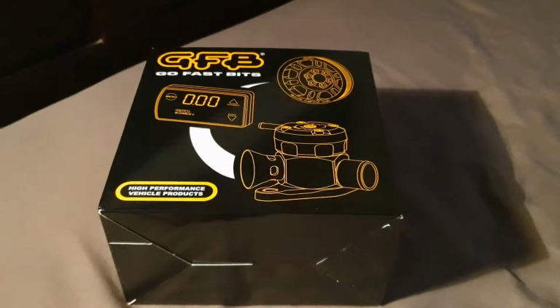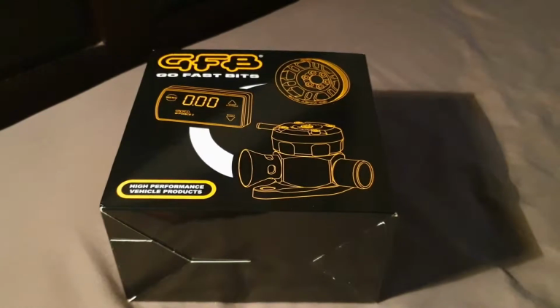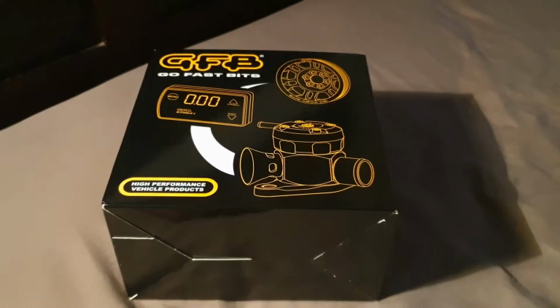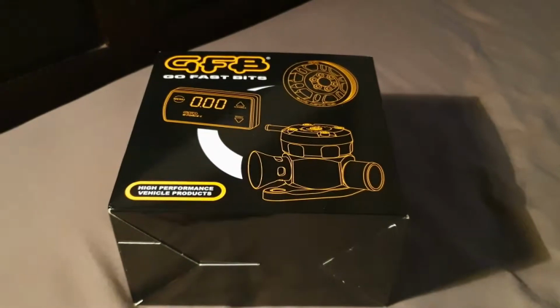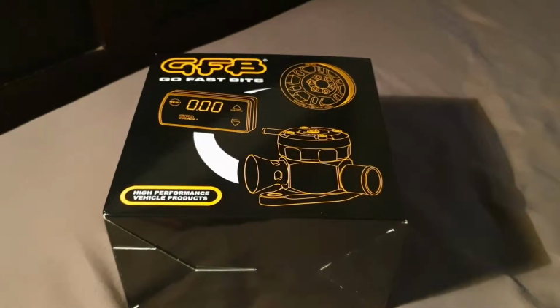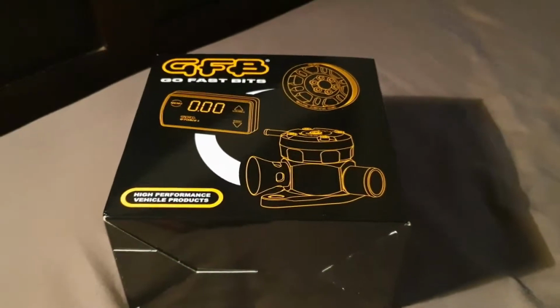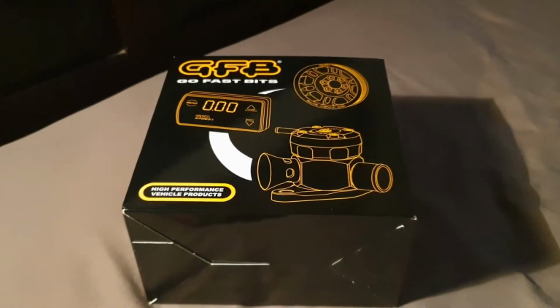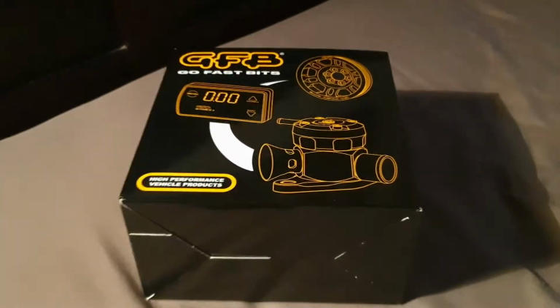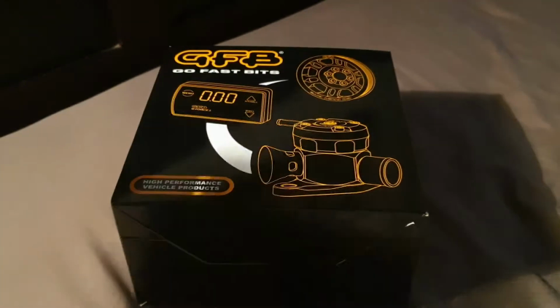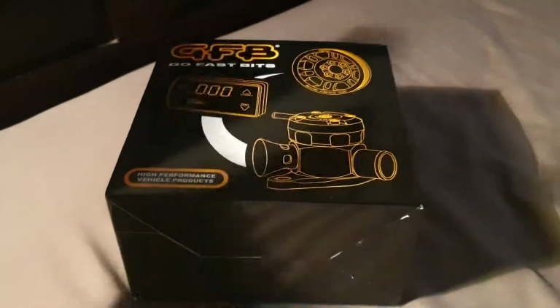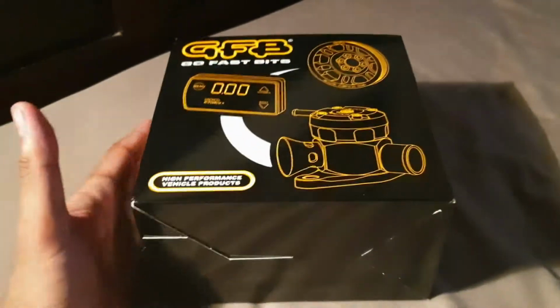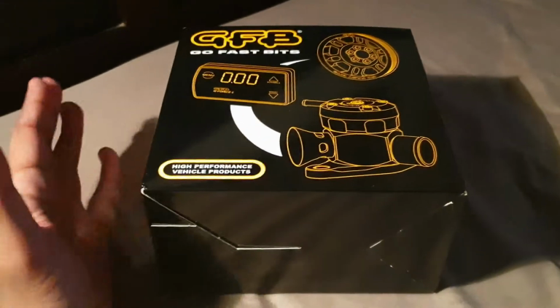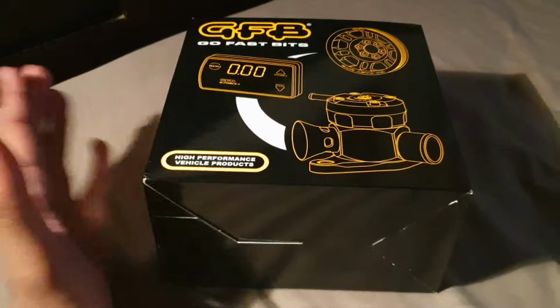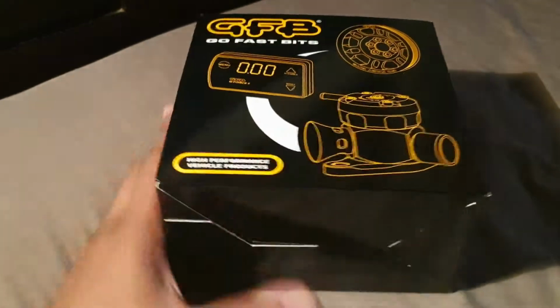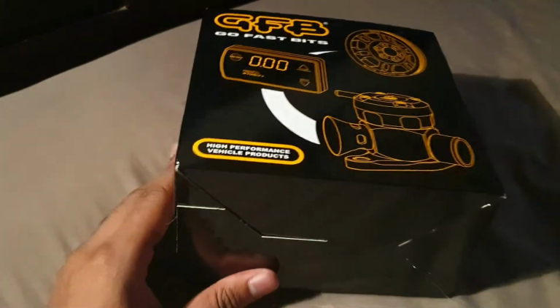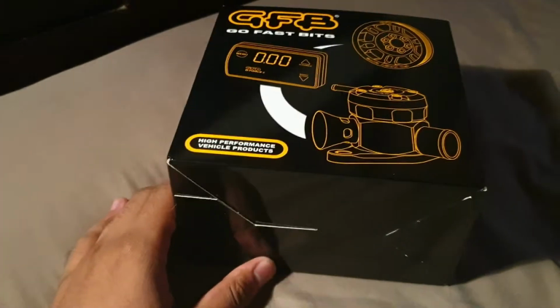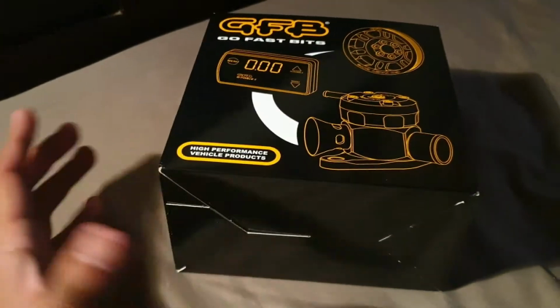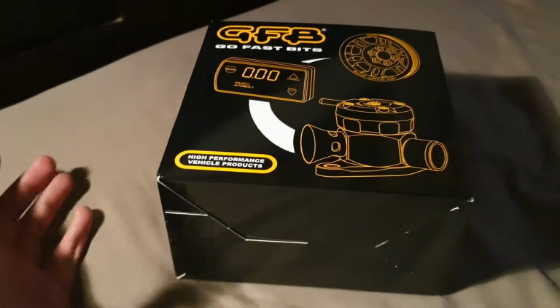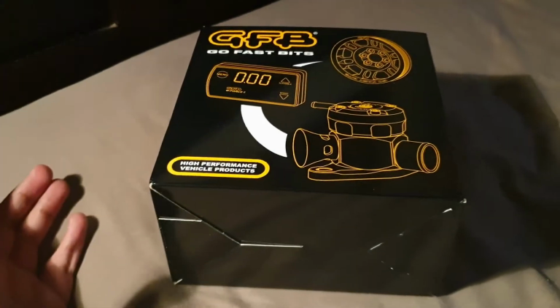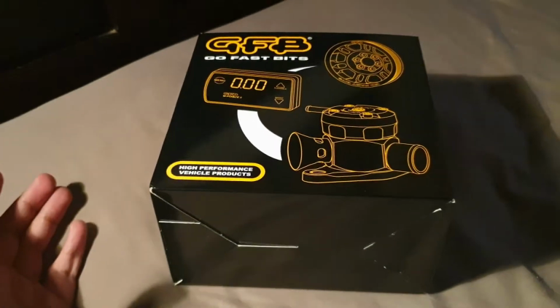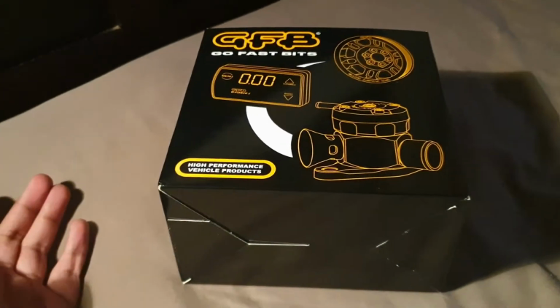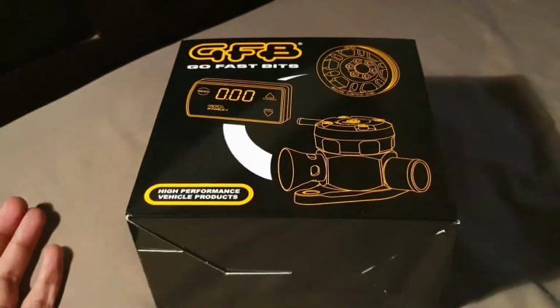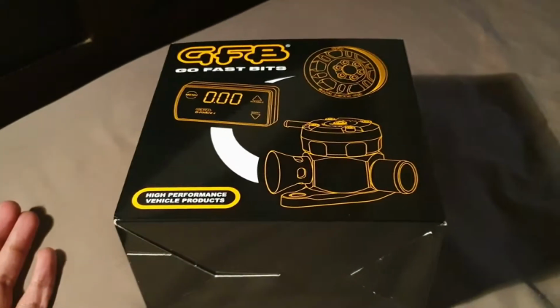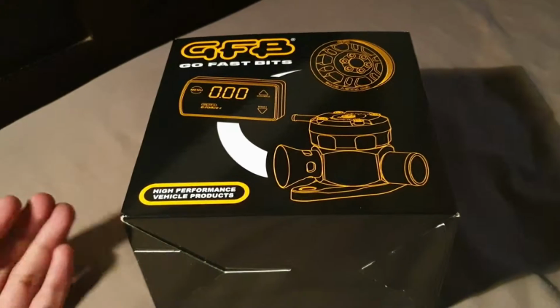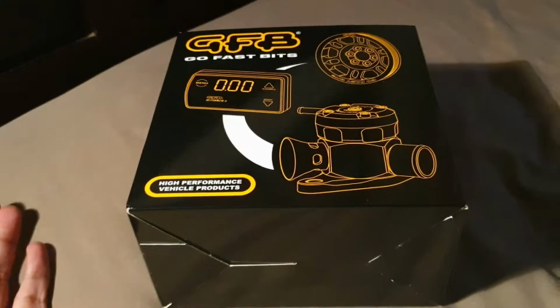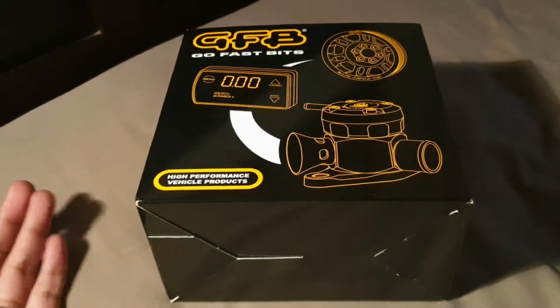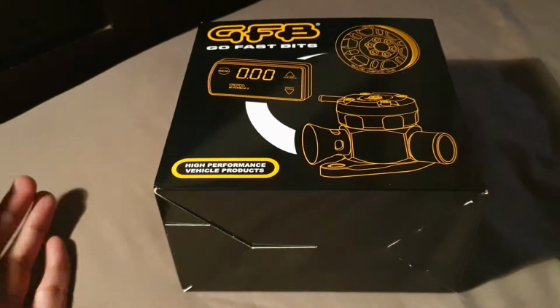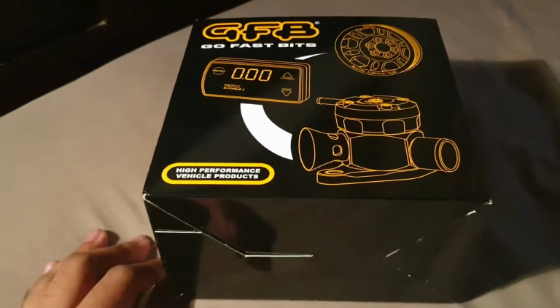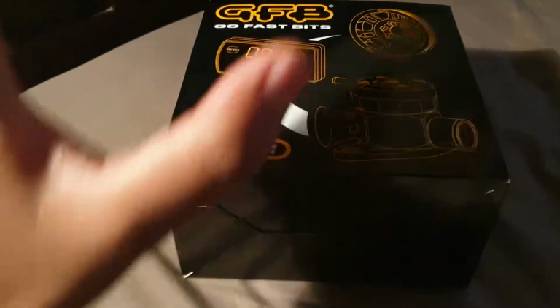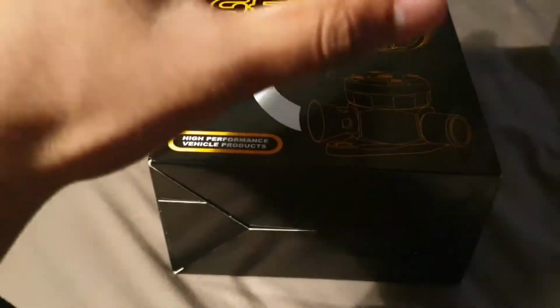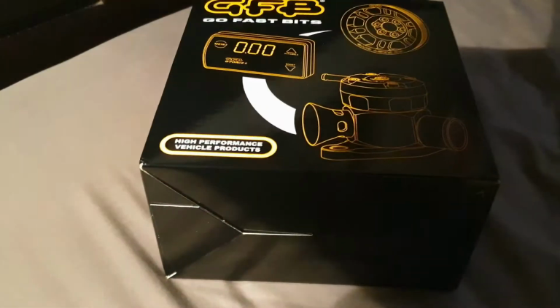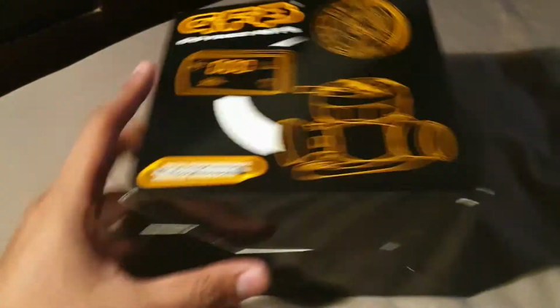Hey guys, another part of life is here today. I'm going to do a quick unboxing of a GFB Mk2 bar valve. This is a great replacement for your stock divertor valve. Basically, if you want to keep everything still recirculating, this is pretty much the way to go.